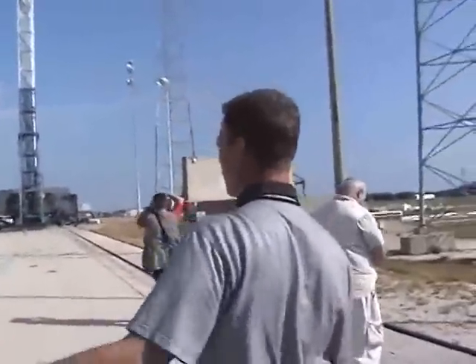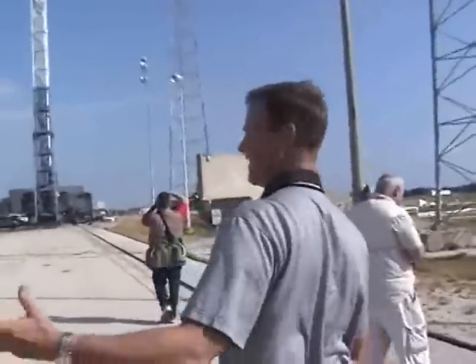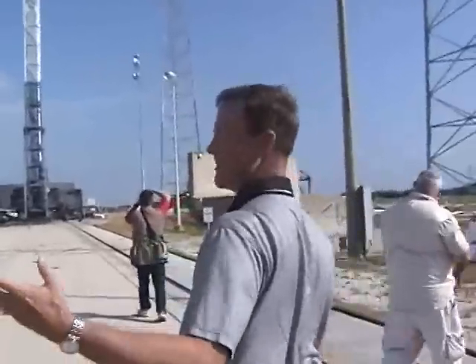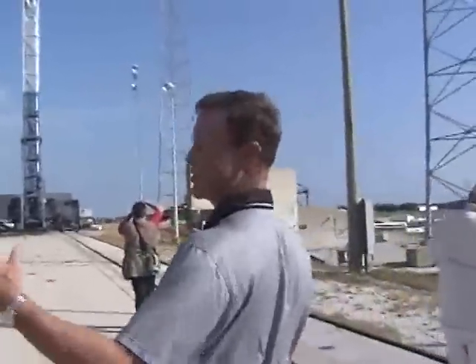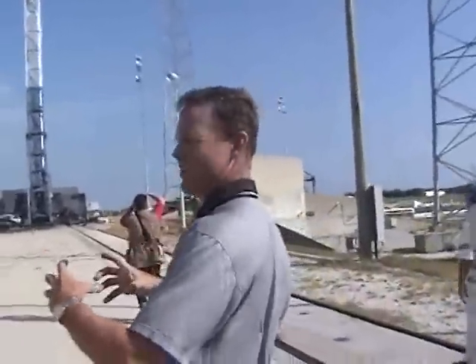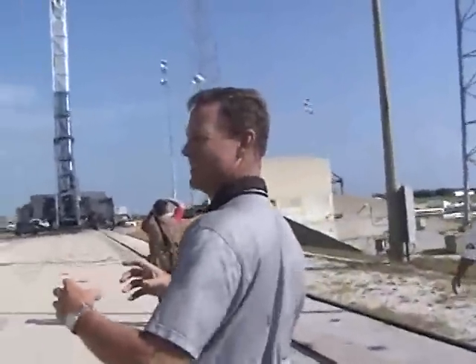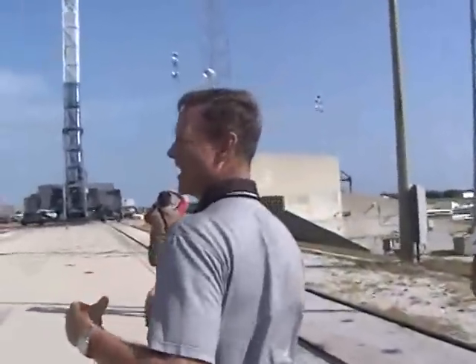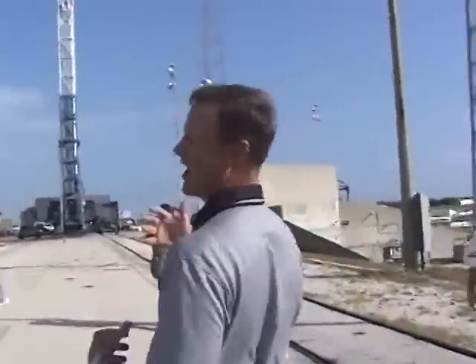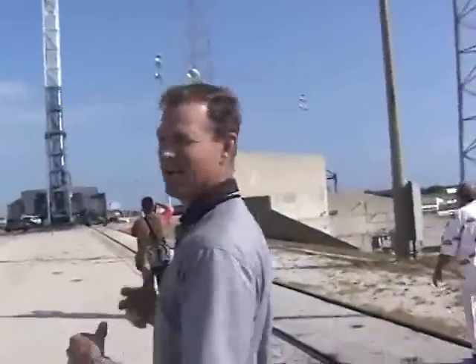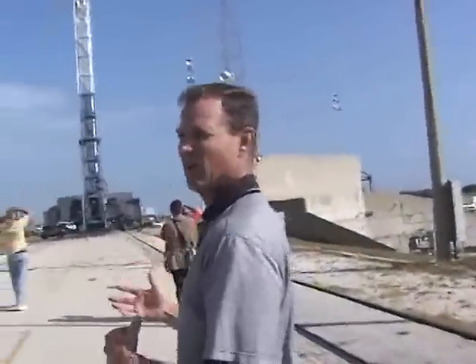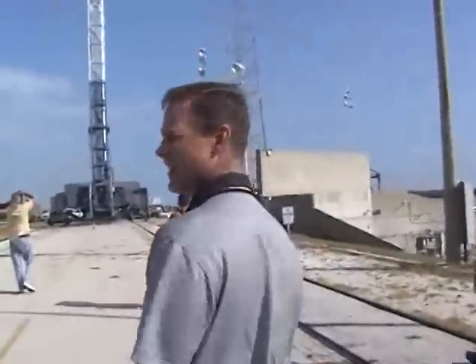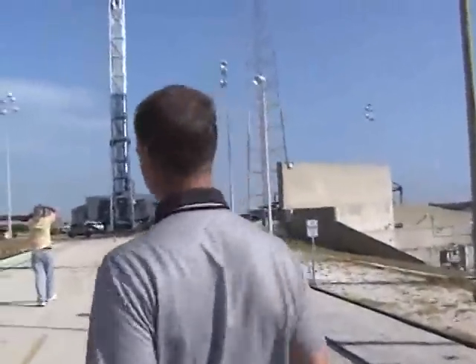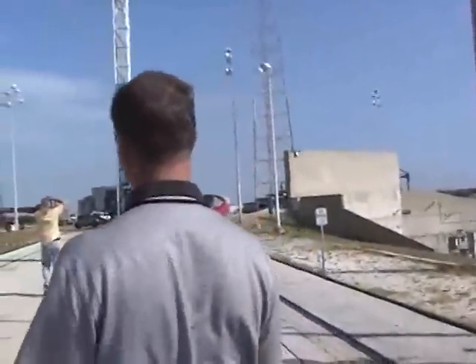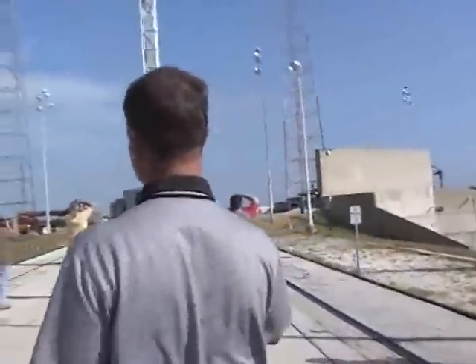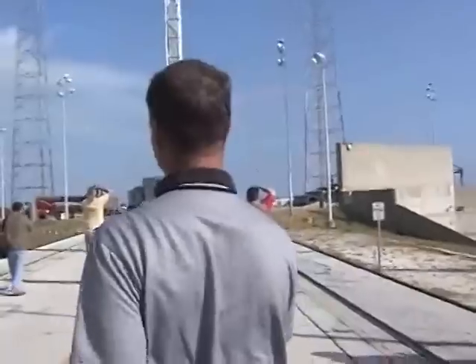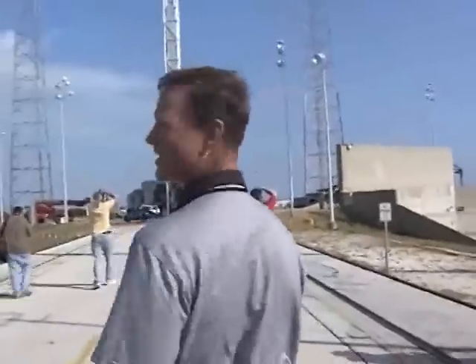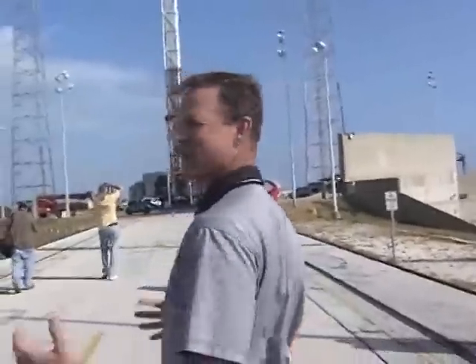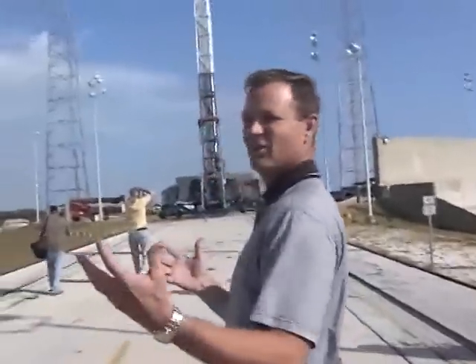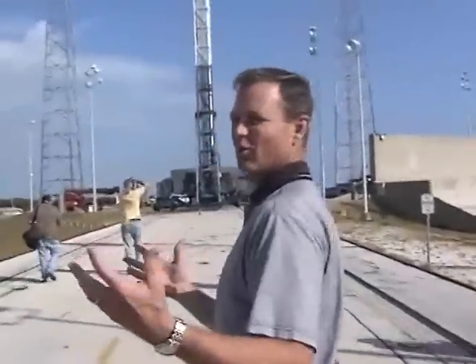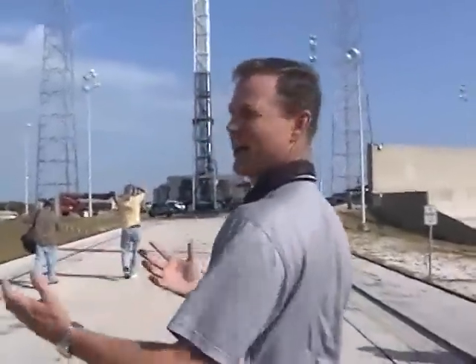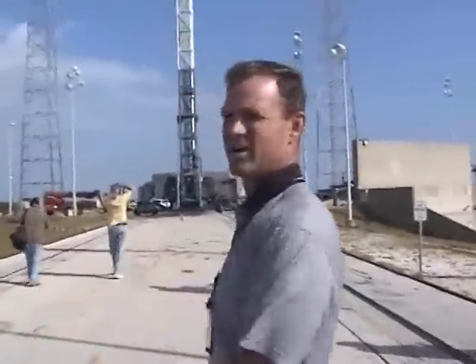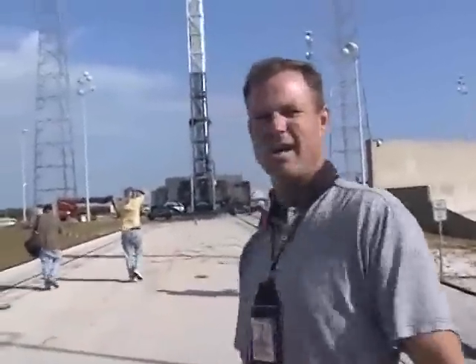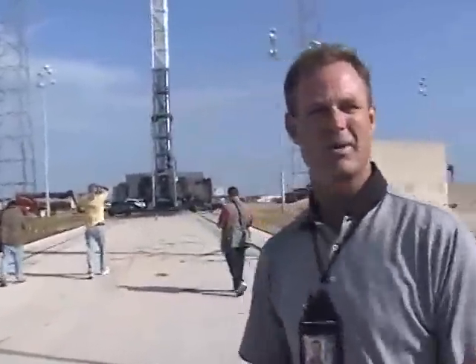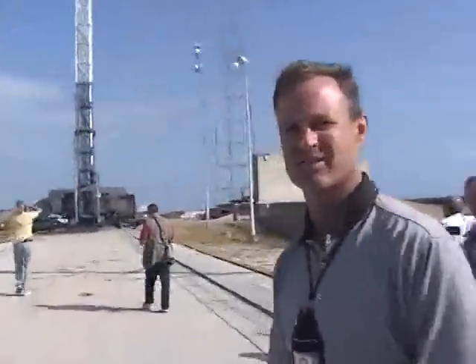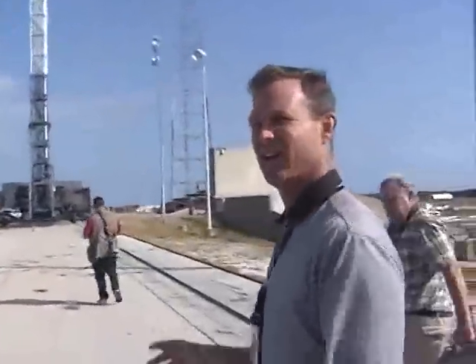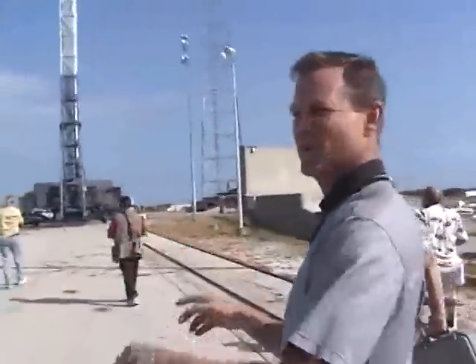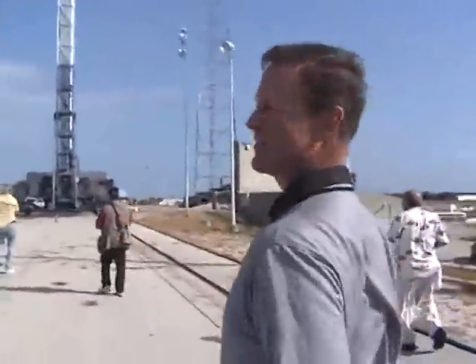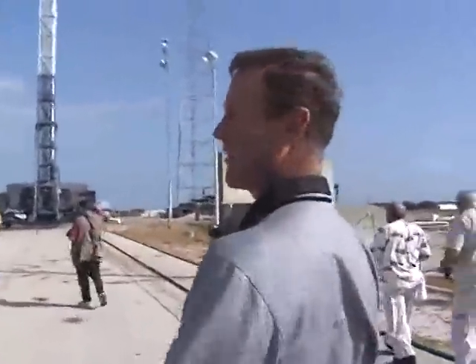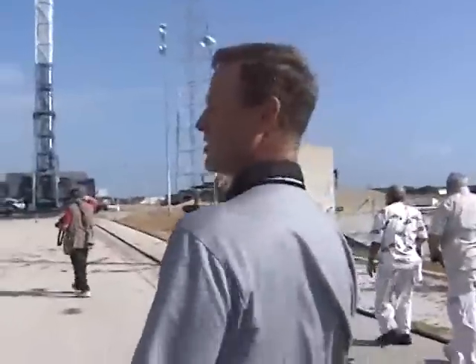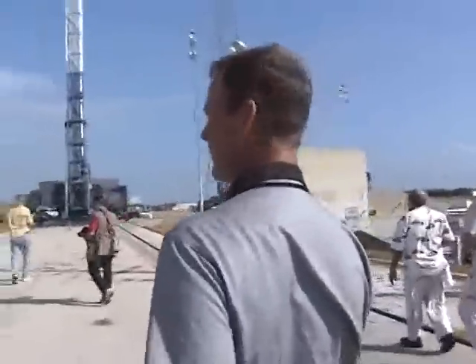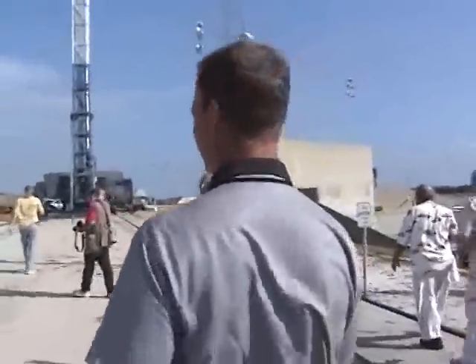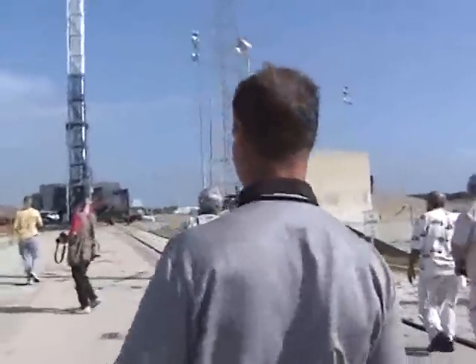We're taking a lot of the manual sequences and automating those. We've got a little ways to go to get to roll-out and launch in one hour, but that's what drives a lot of what we're doing out here at the launch pad.